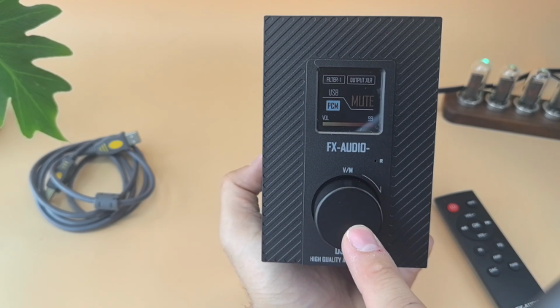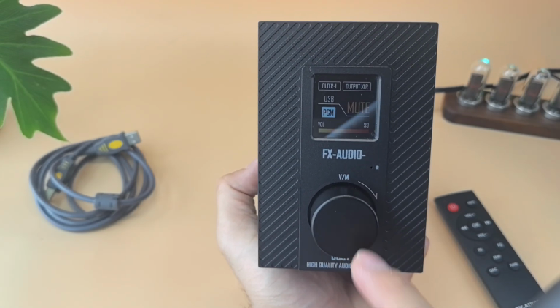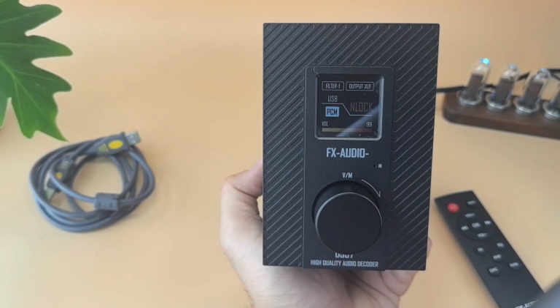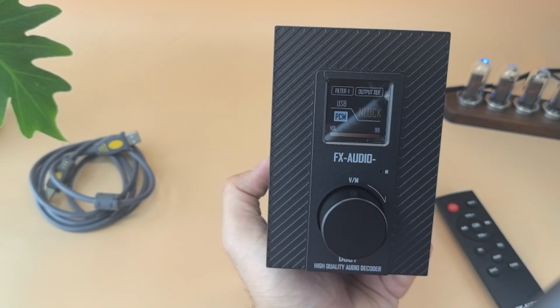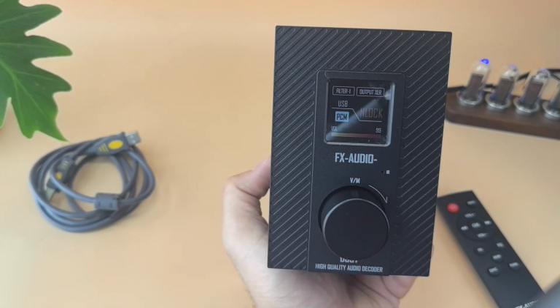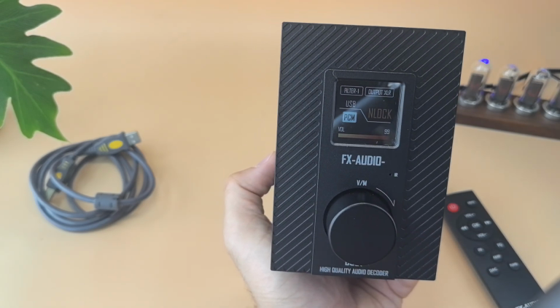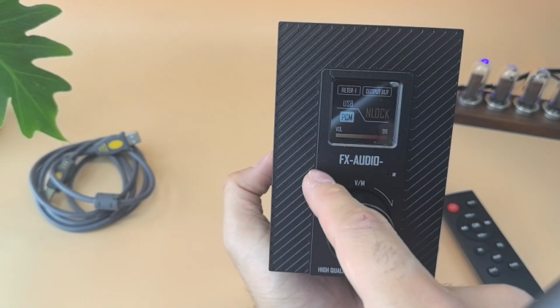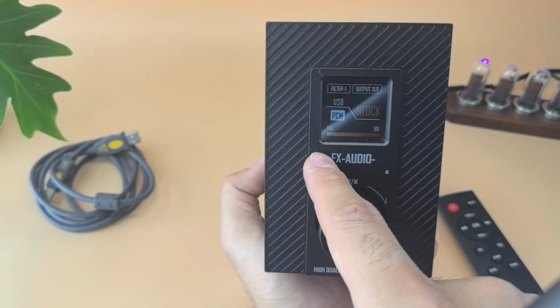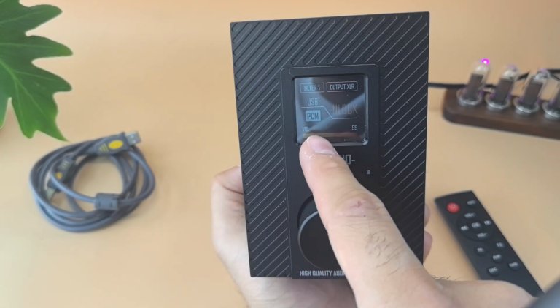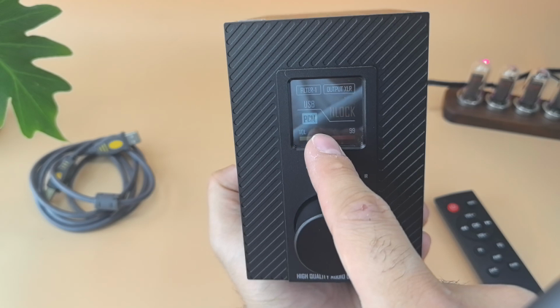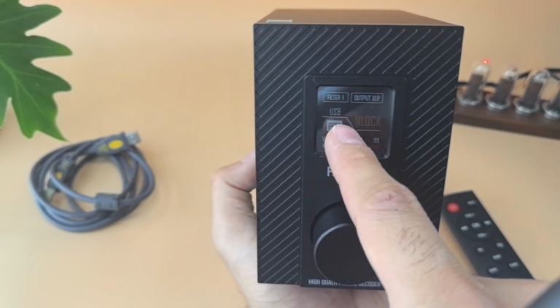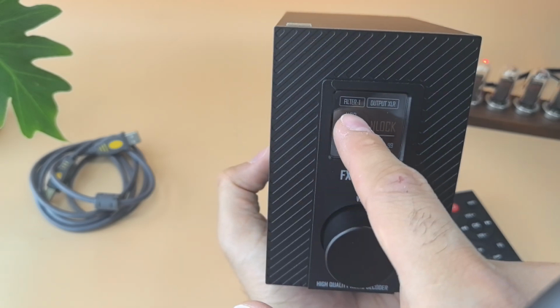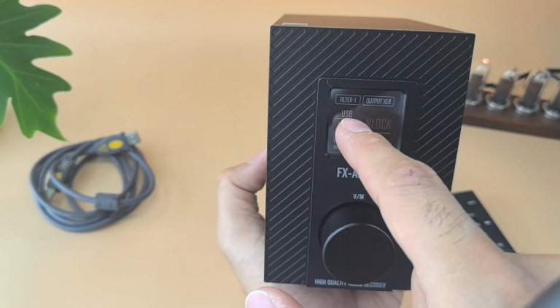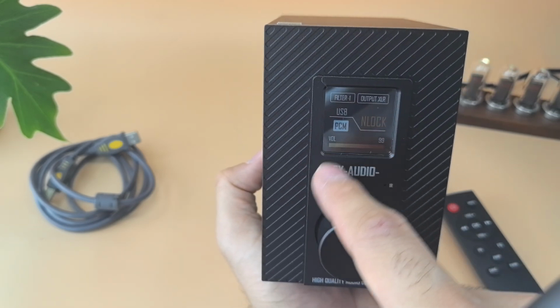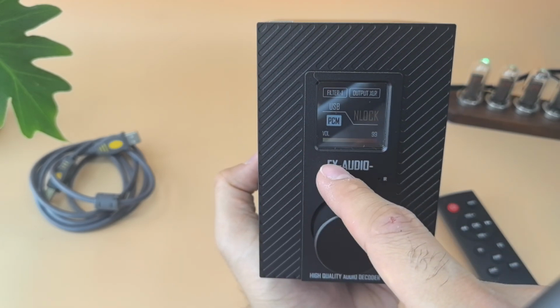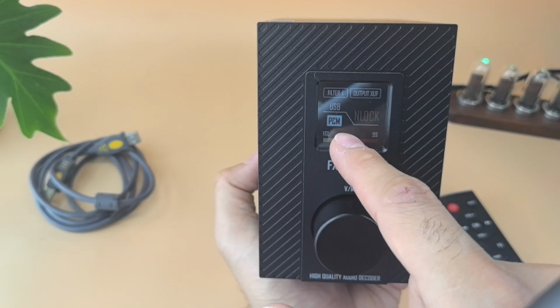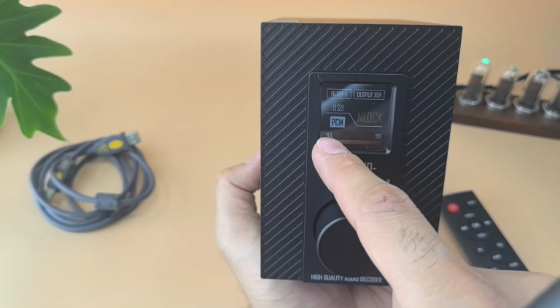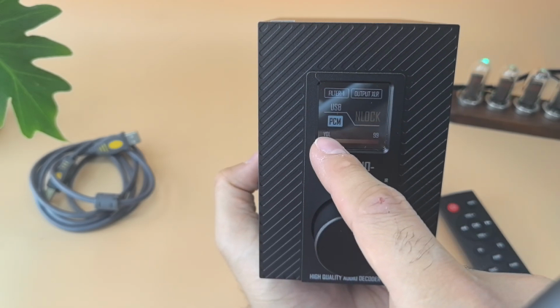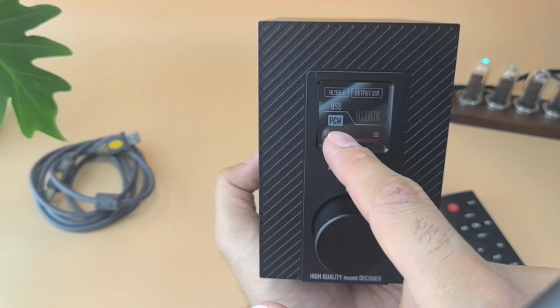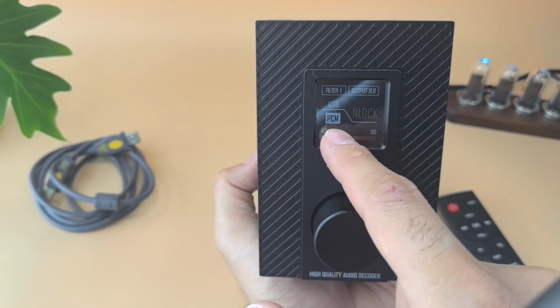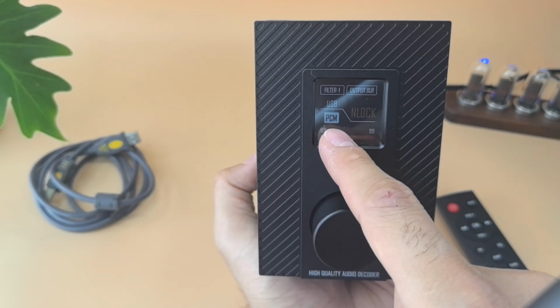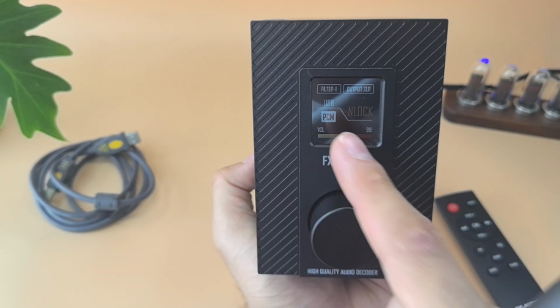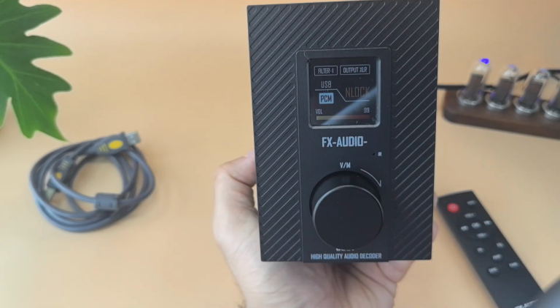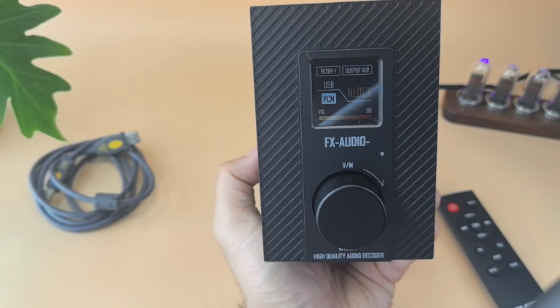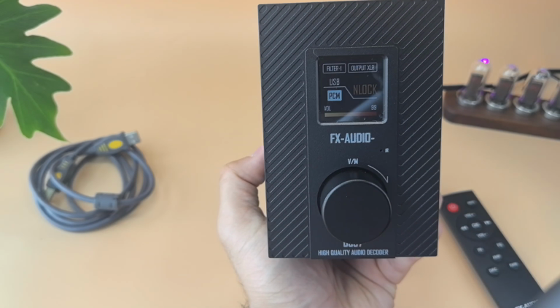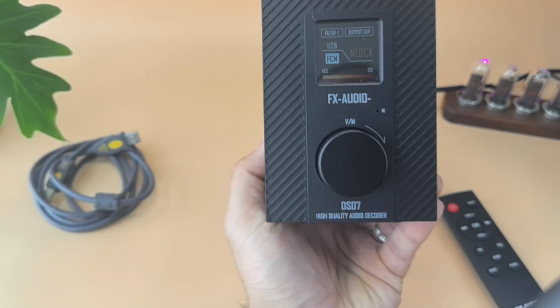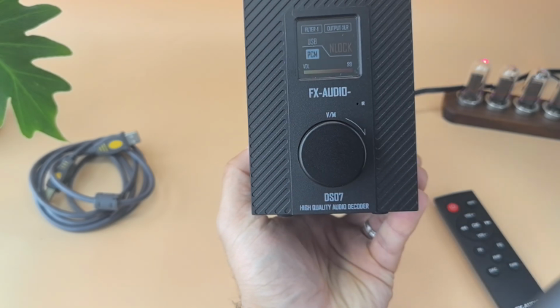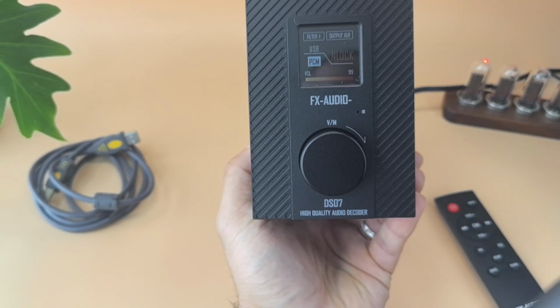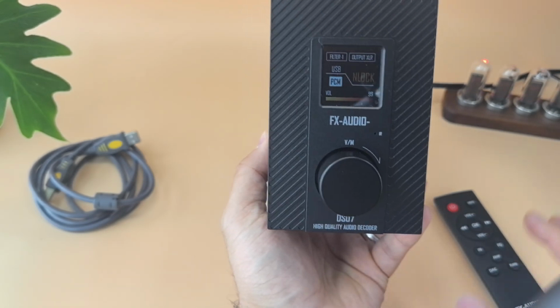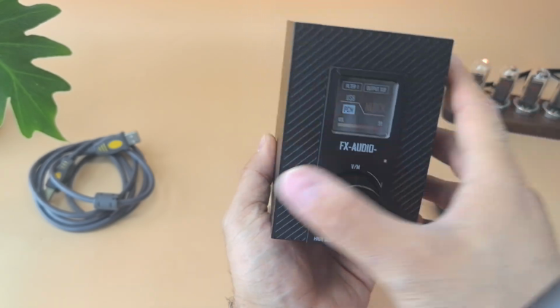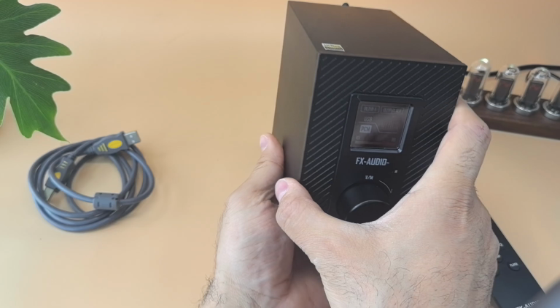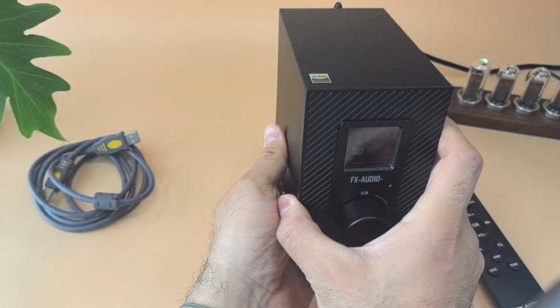The screen shows the input you're using and whether the signal is PCM or DSD. That's about it for the display.